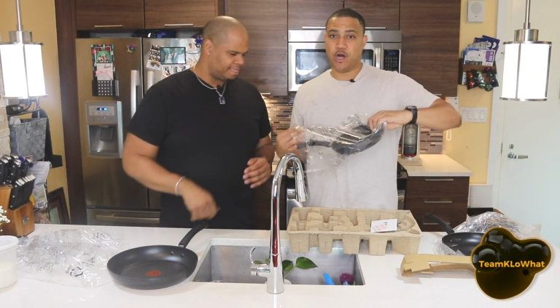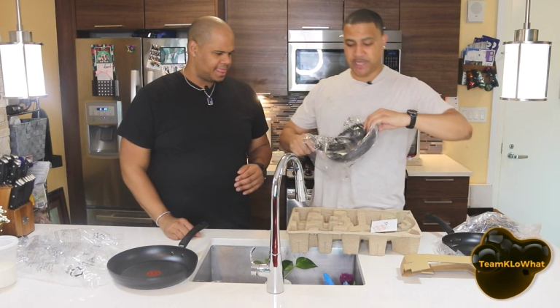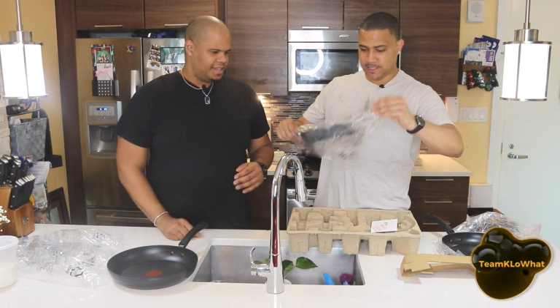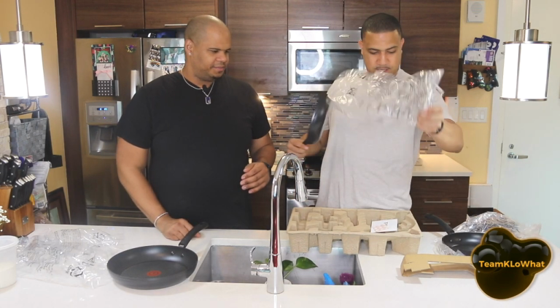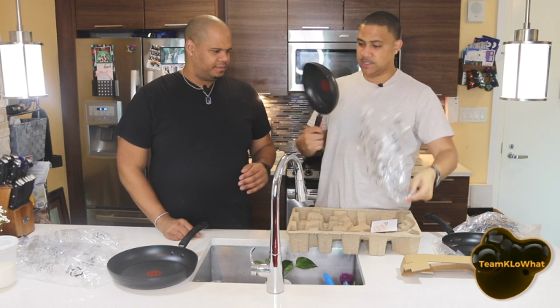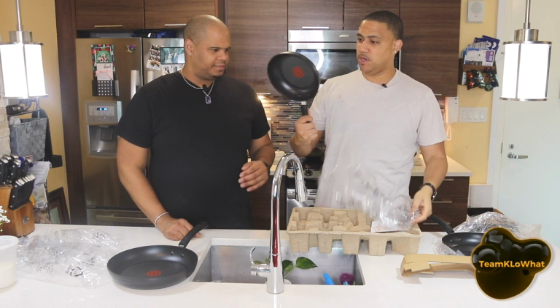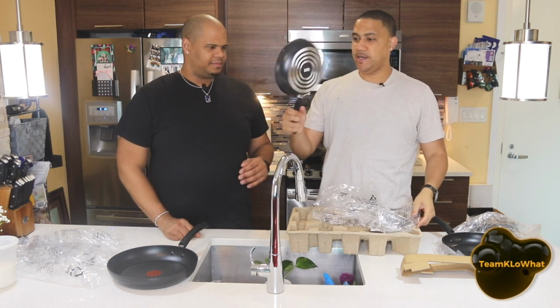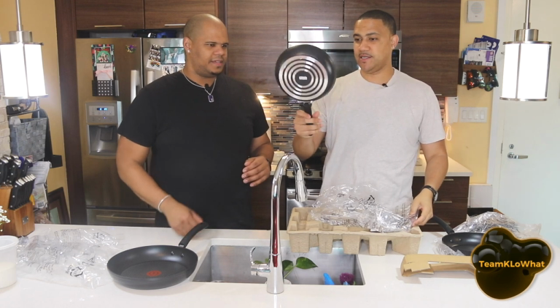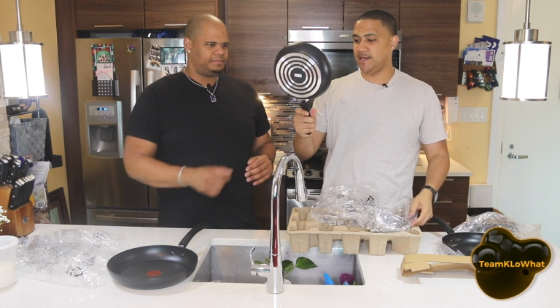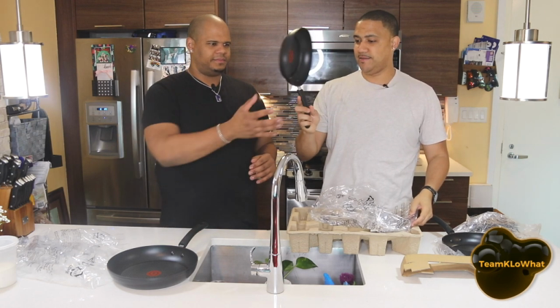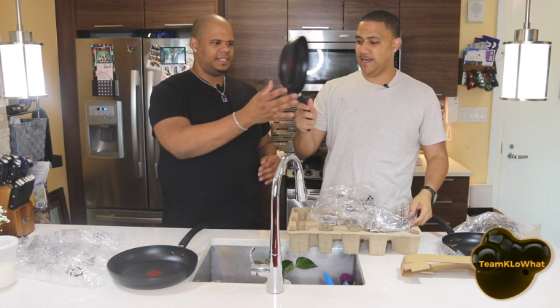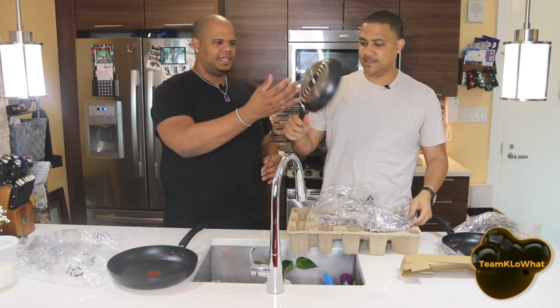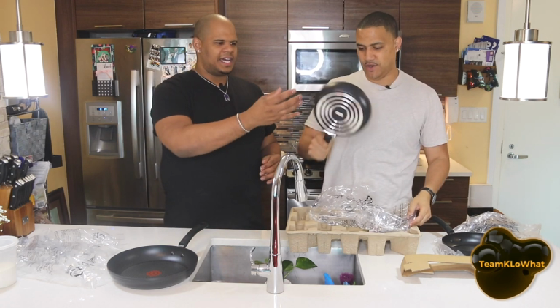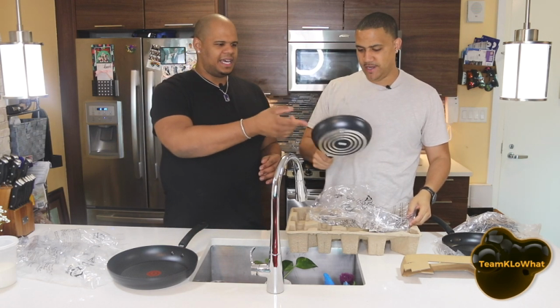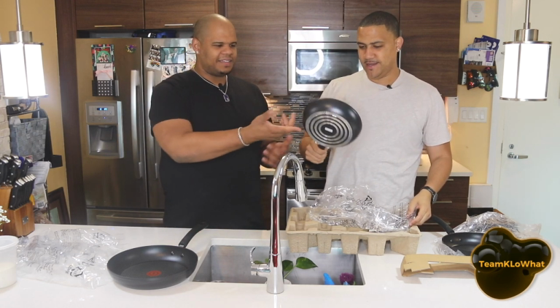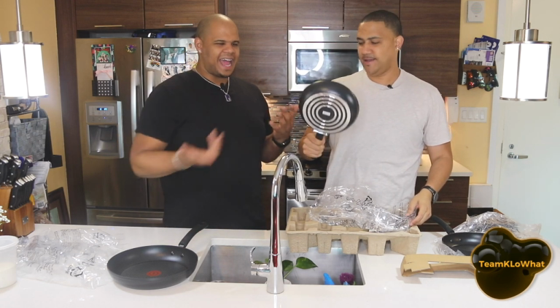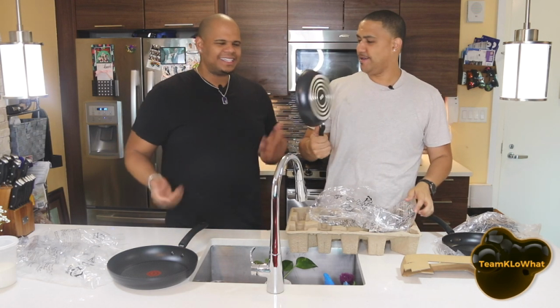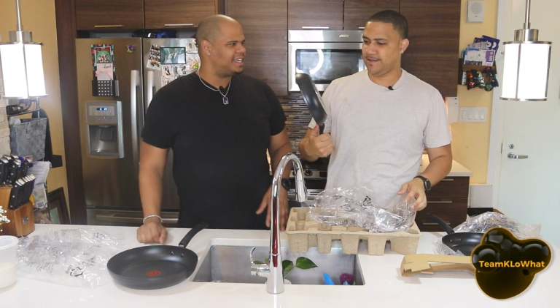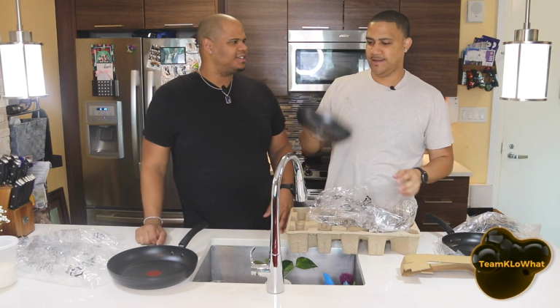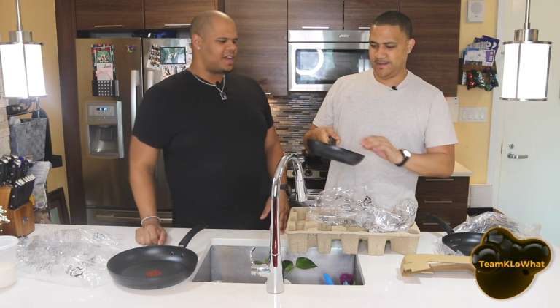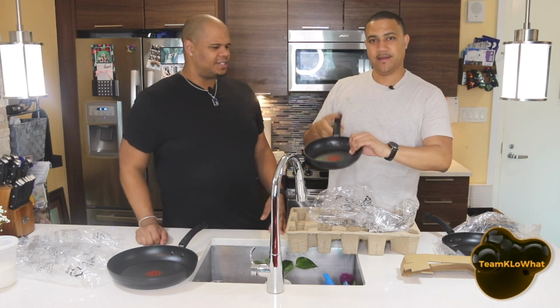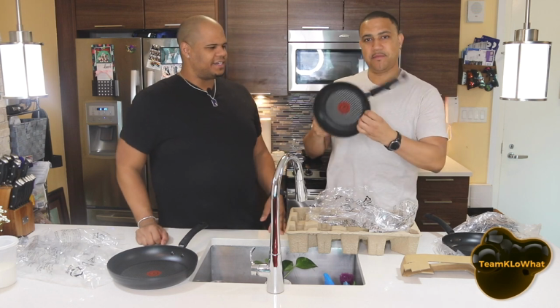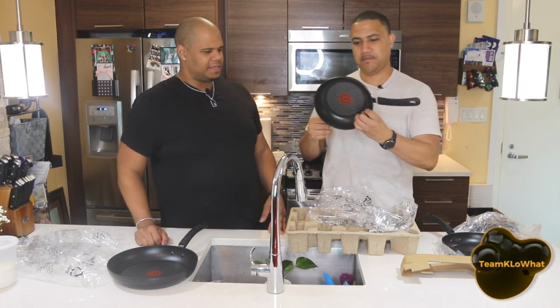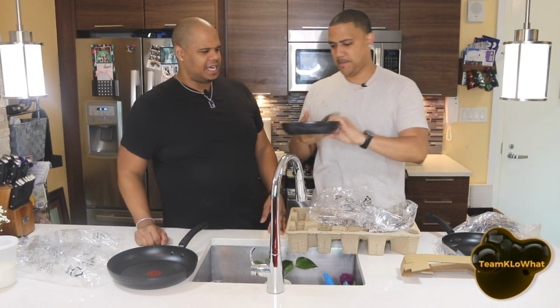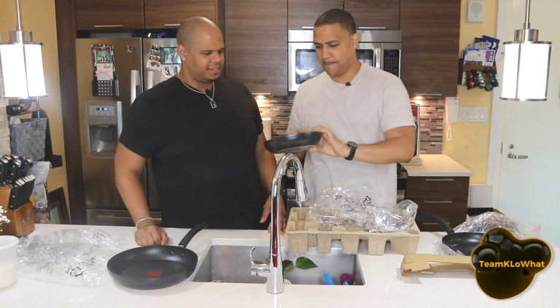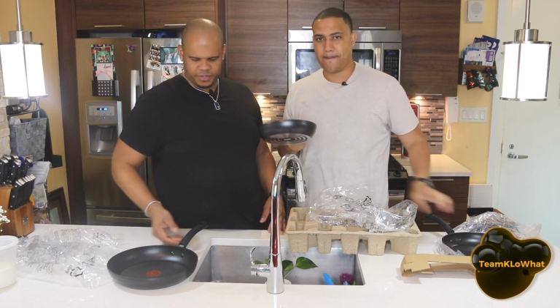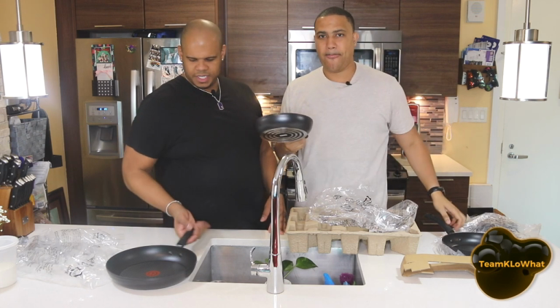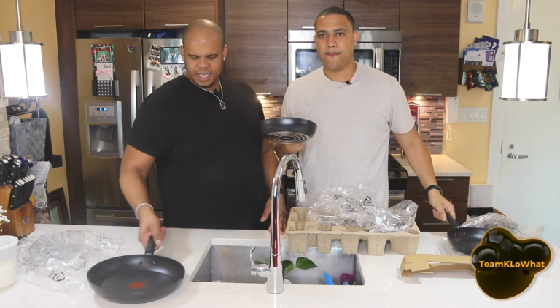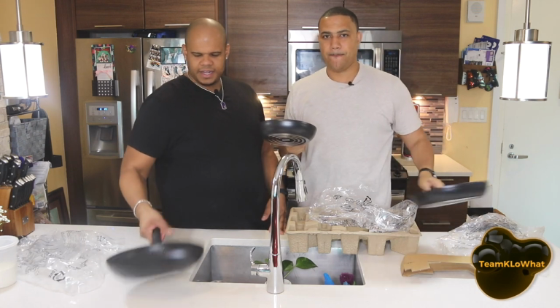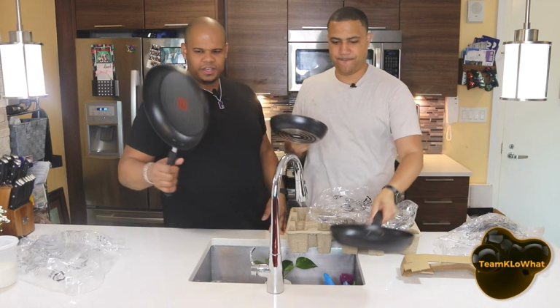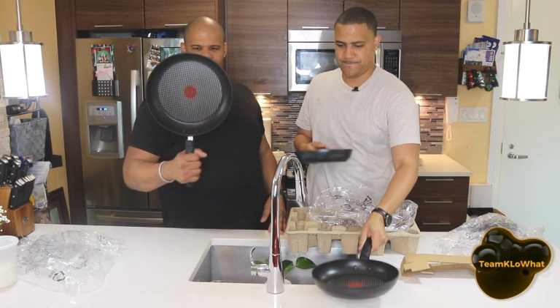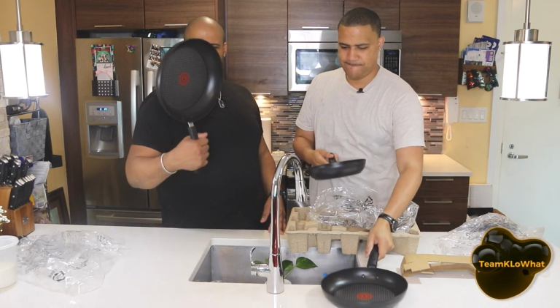Finally, we got the smallest piece. It's a small one and it looks kind of nice — it's sturdy. It's like for eggs, to fry a single egg or something like that. Looks pretty good. So here they are: the three T-Fal sizes.